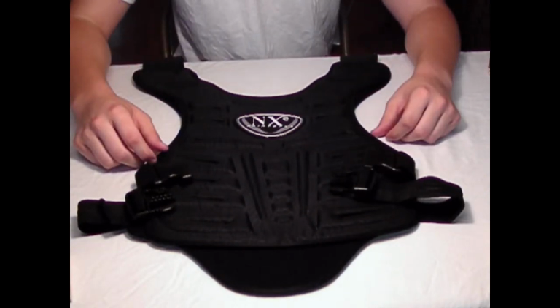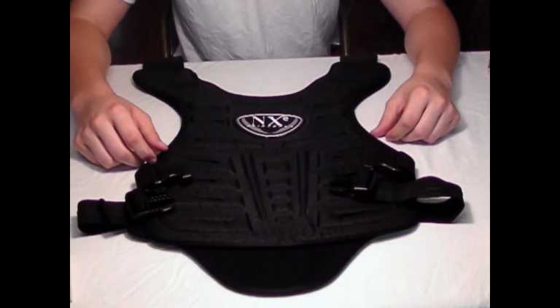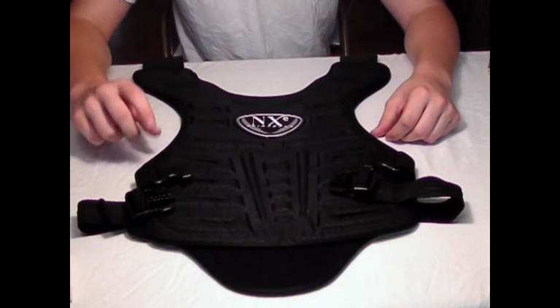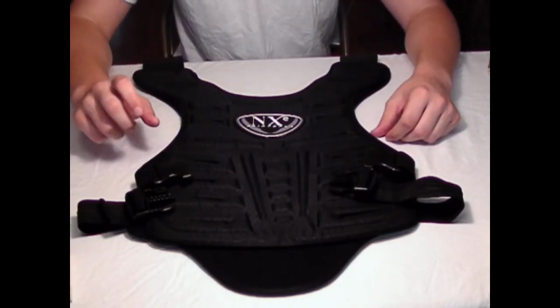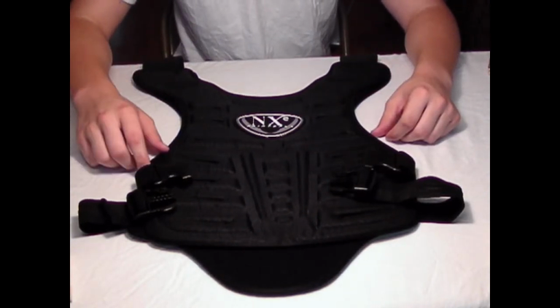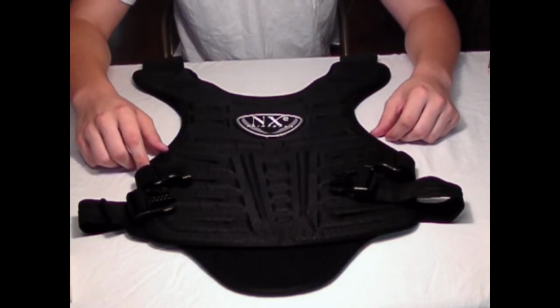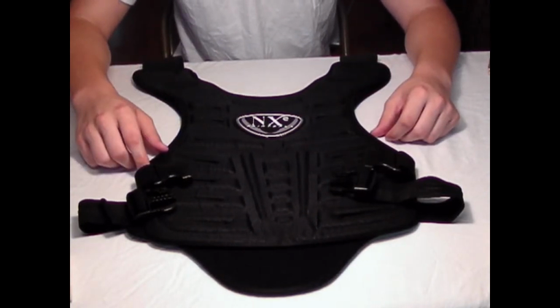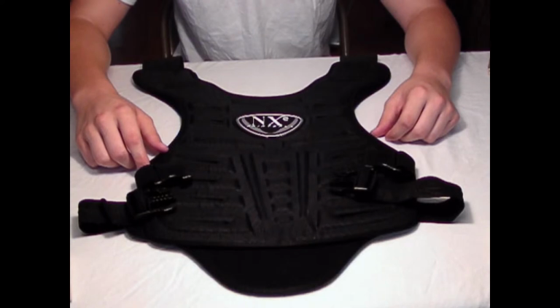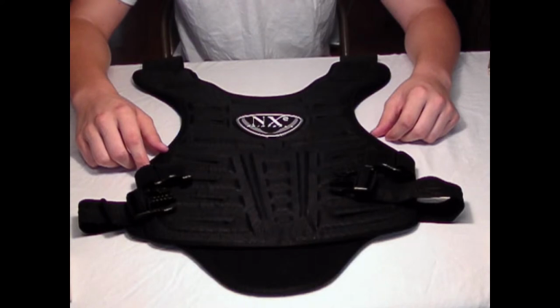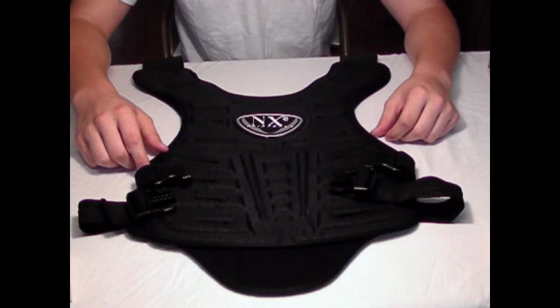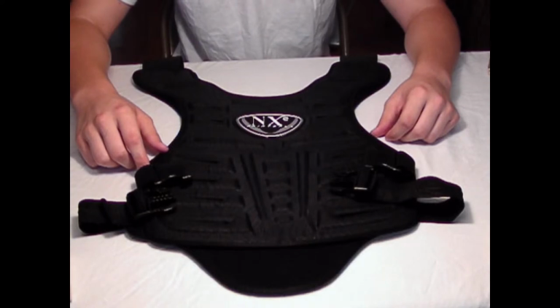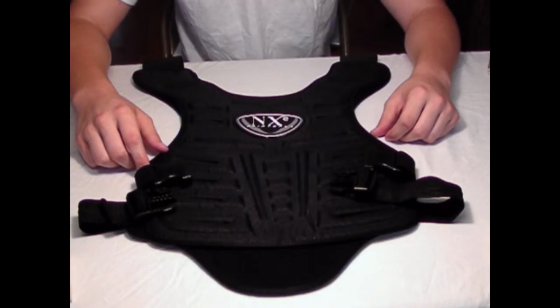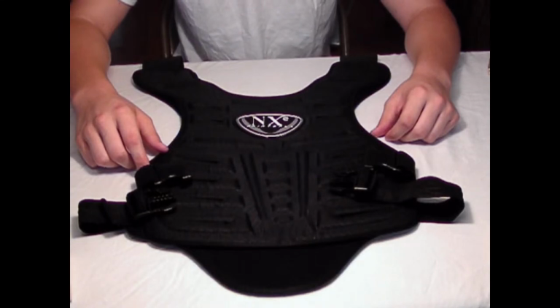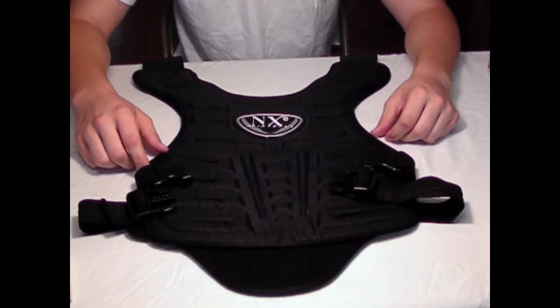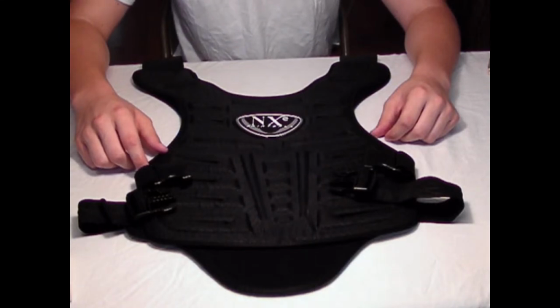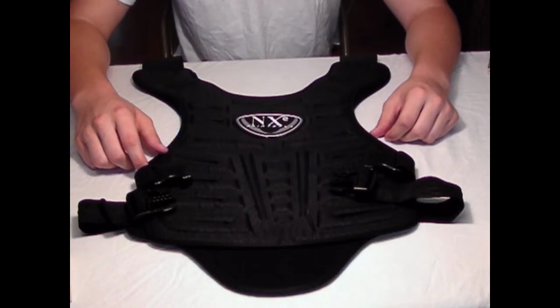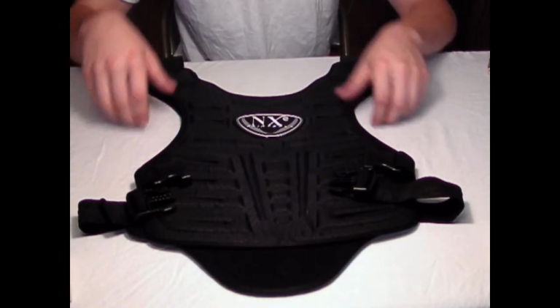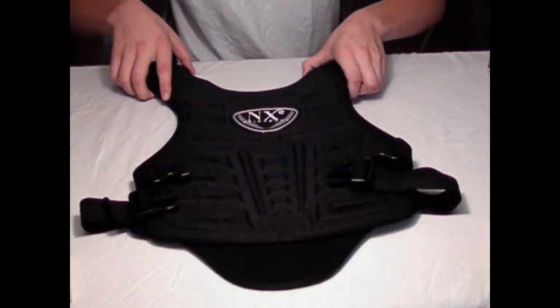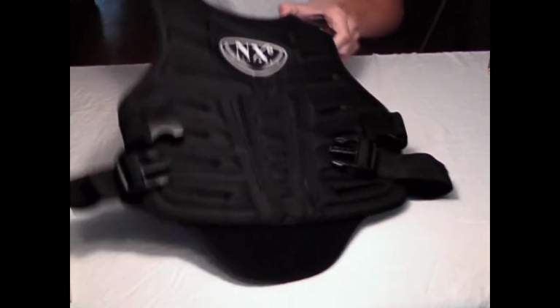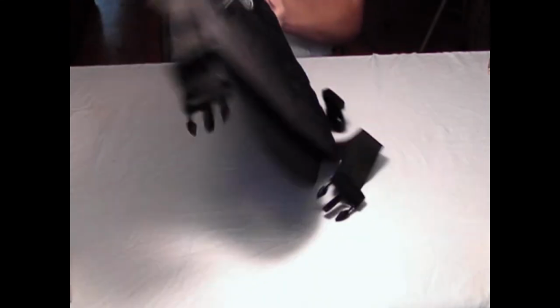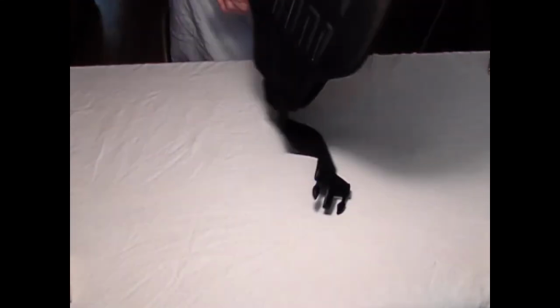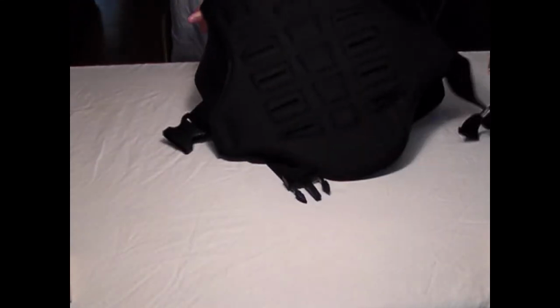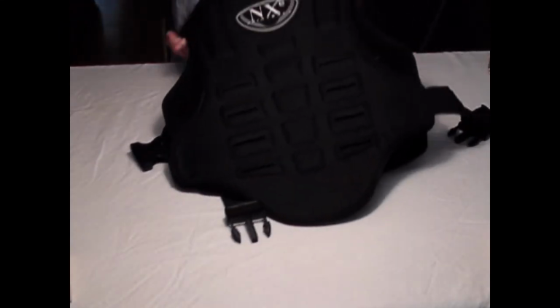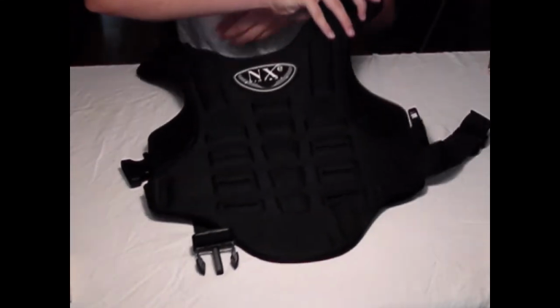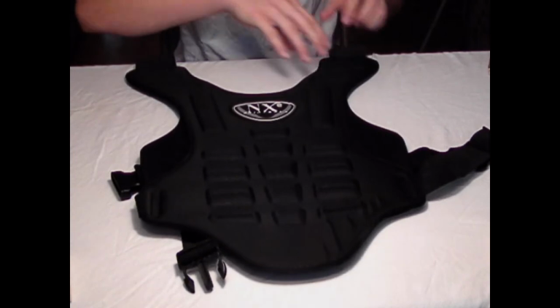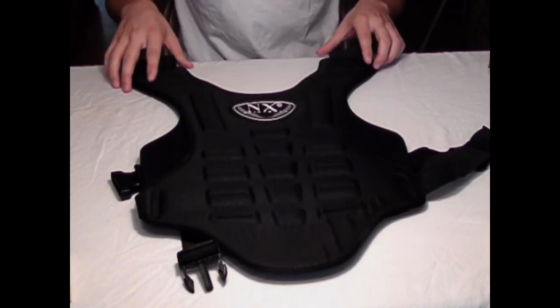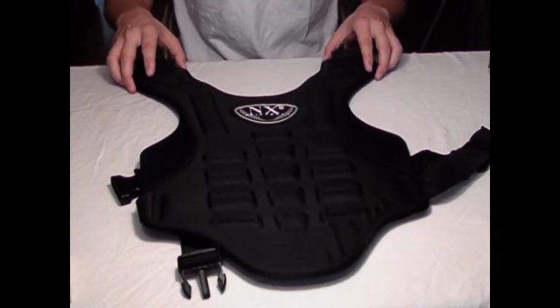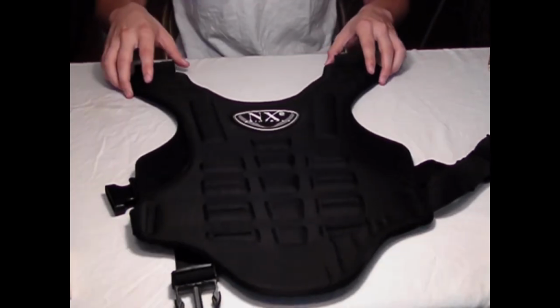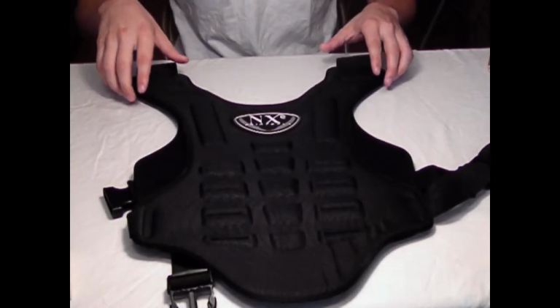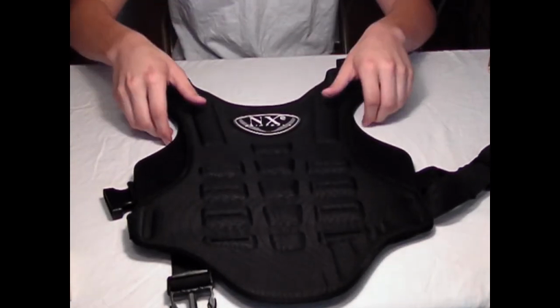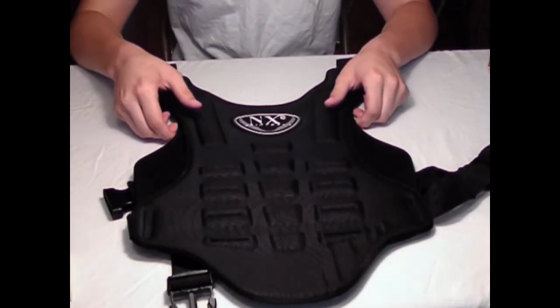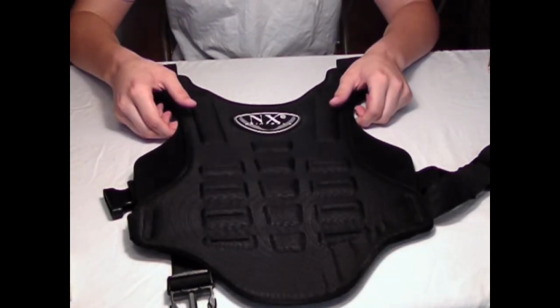It's one size fits most, so keep that in mind. I'll show you the back really quick — actually, this is the front and that was the back.